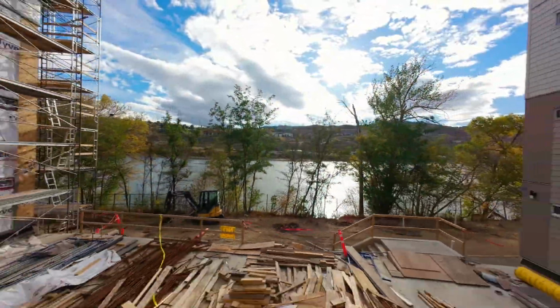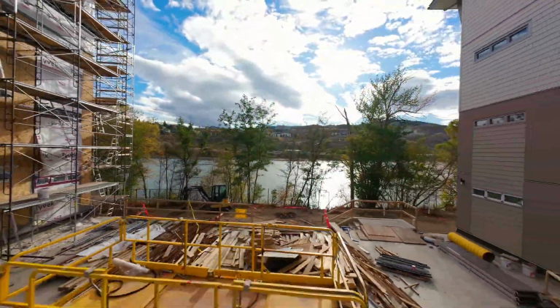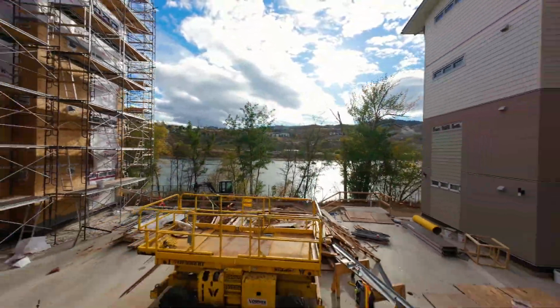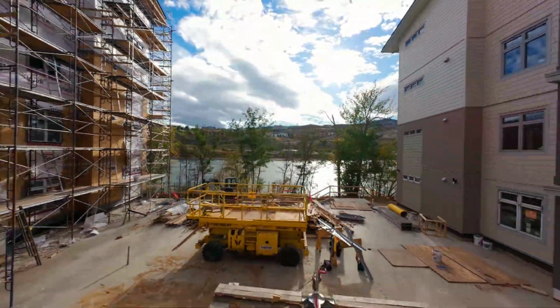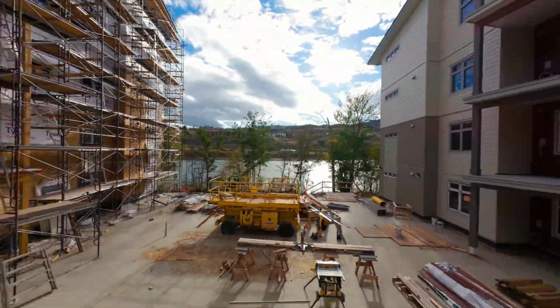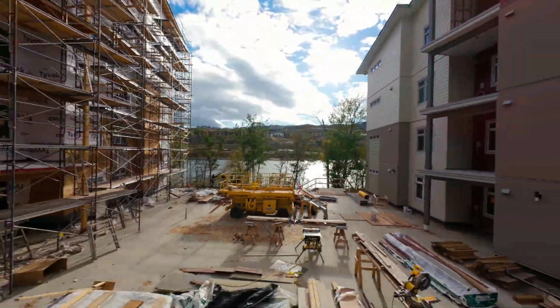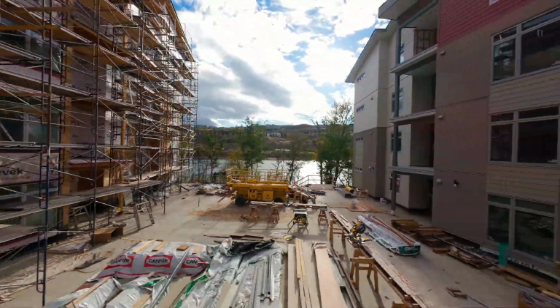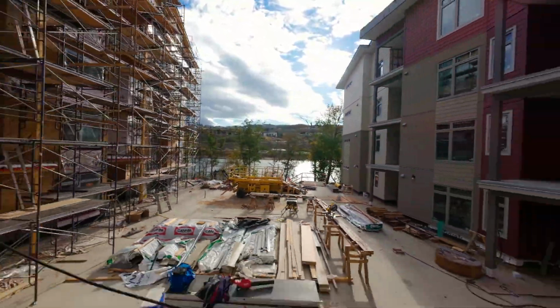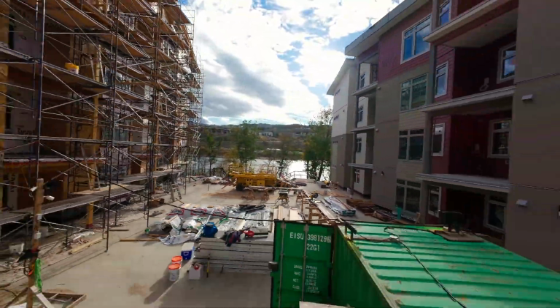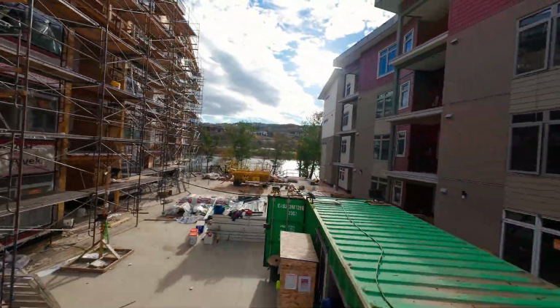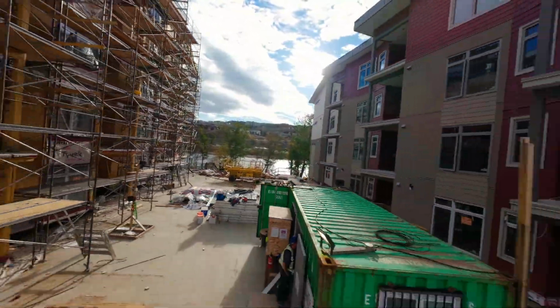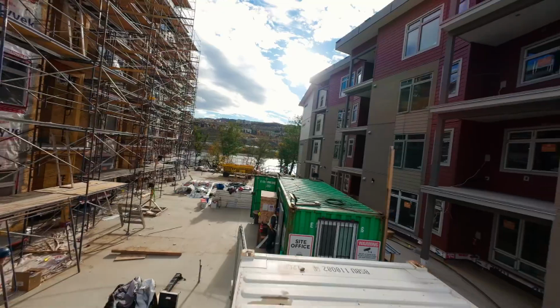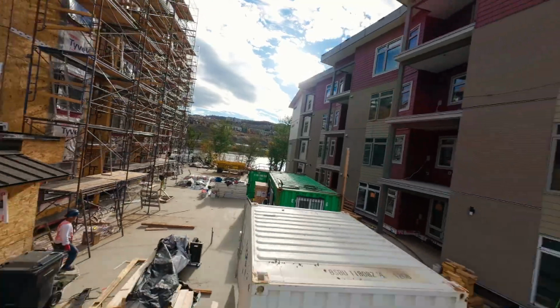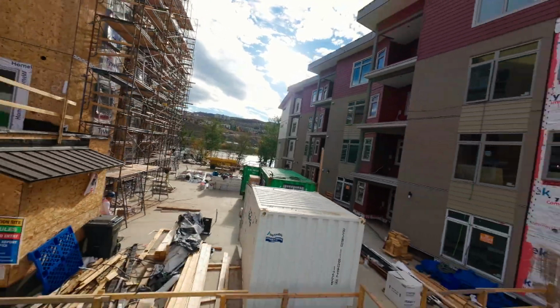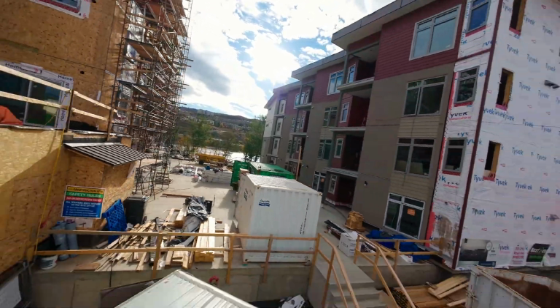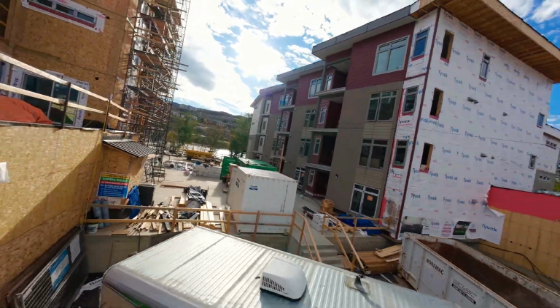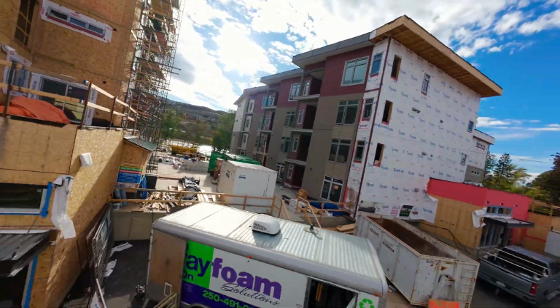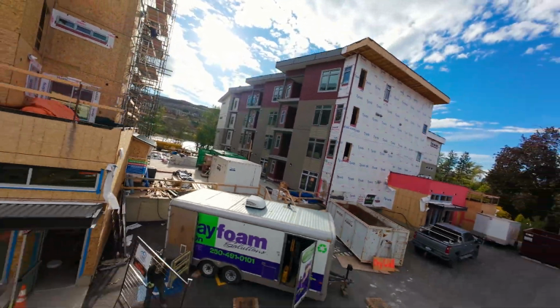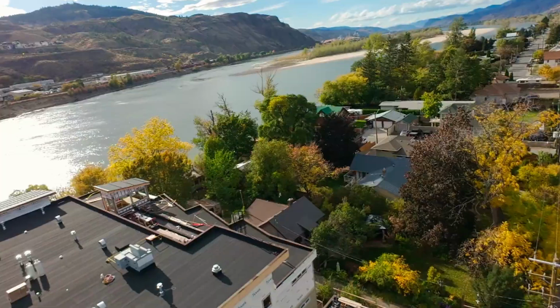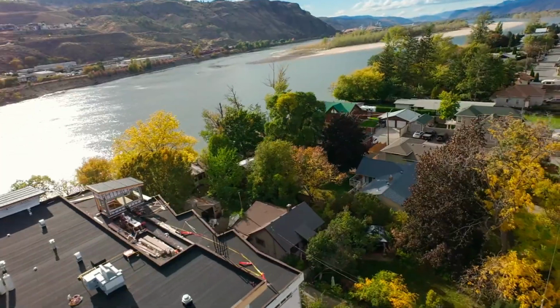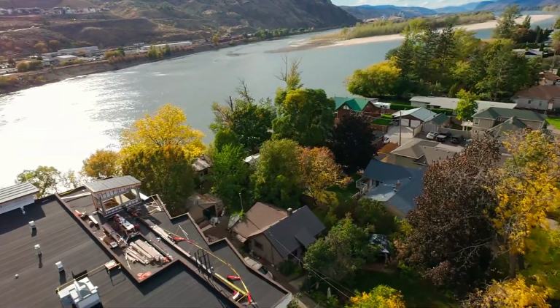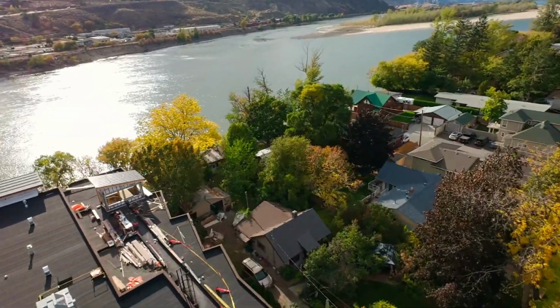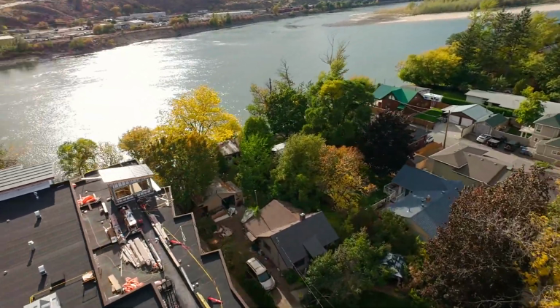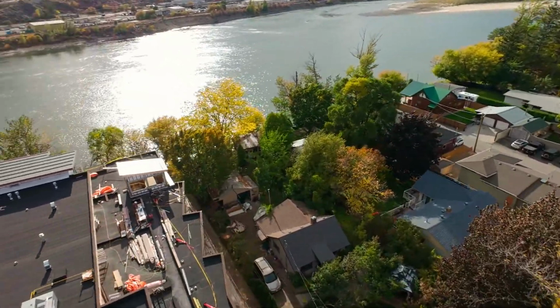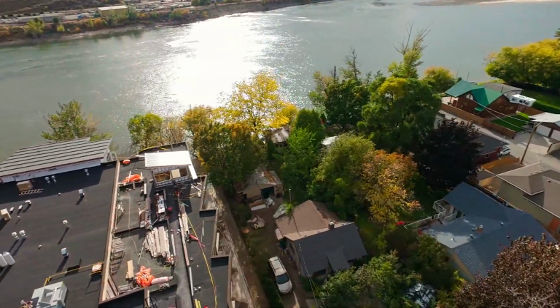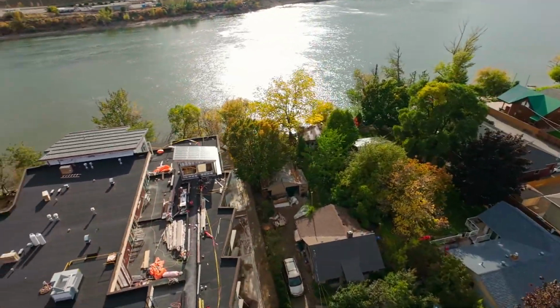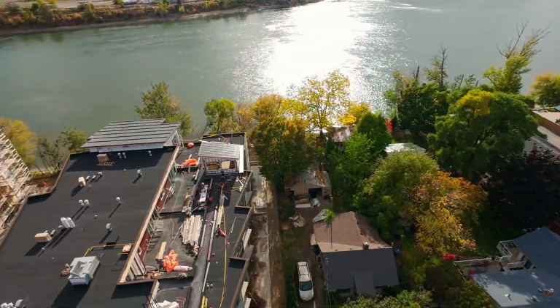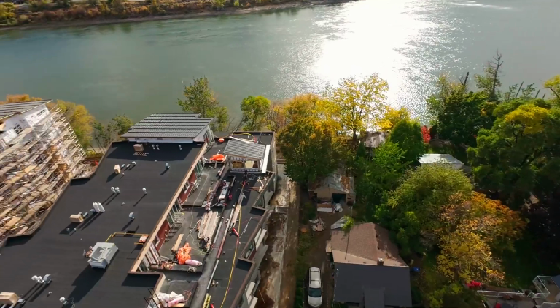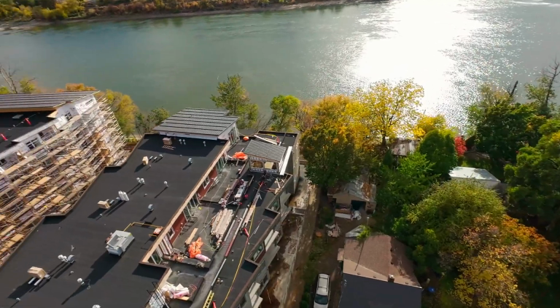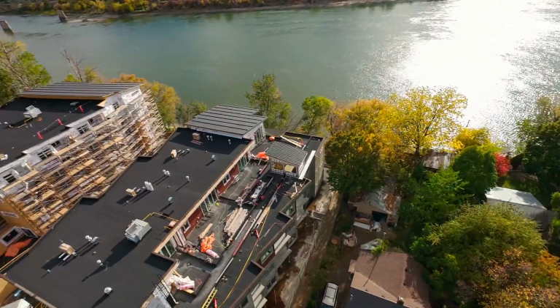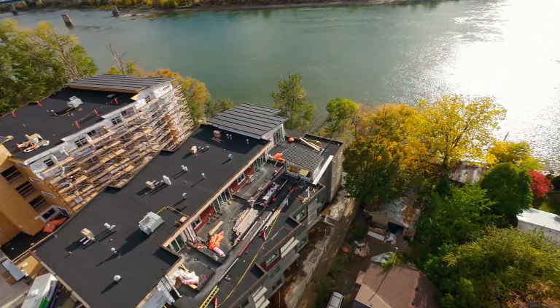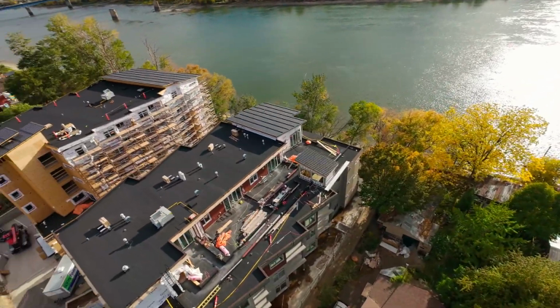With secured bicycle storage, secured parking, a common shared courtyard that all of the owners can enjoy, and as well an indoor amenity room for if you're having people over, this building really does have it all.